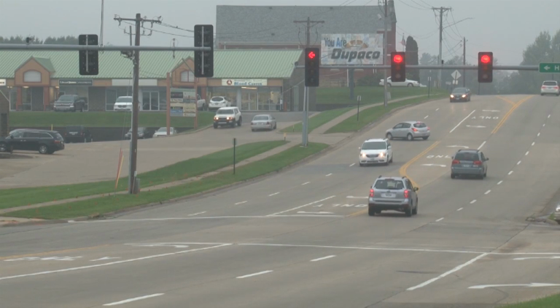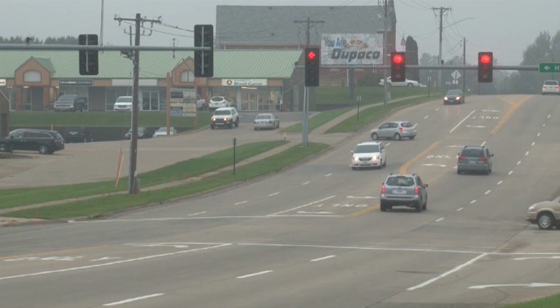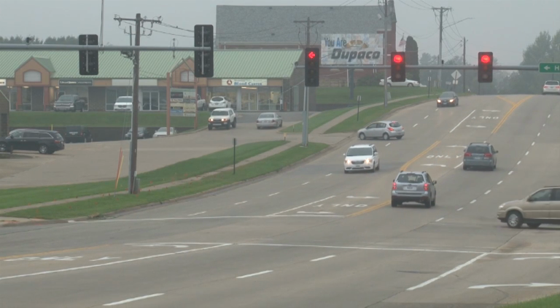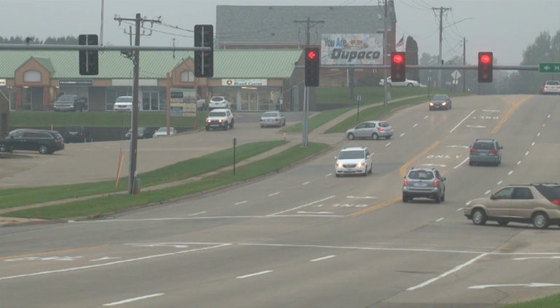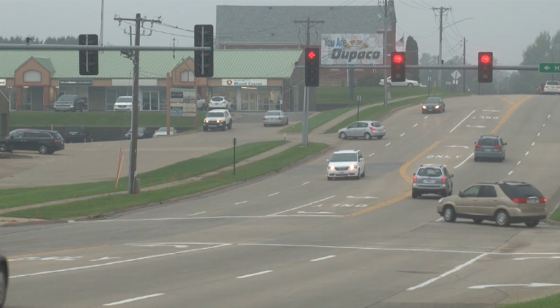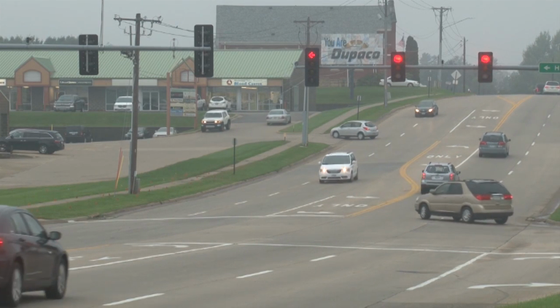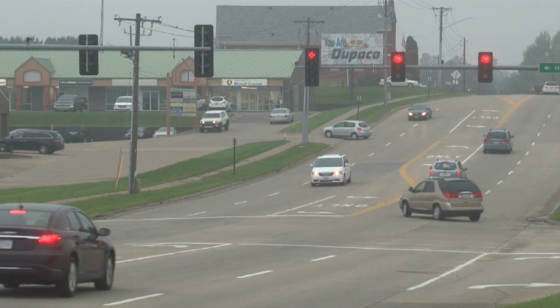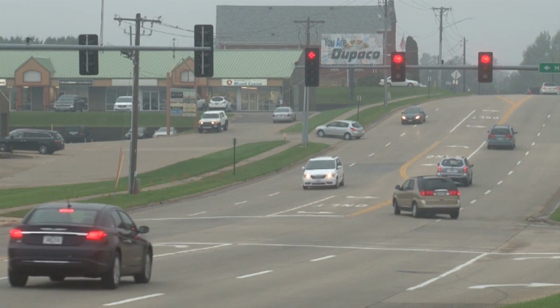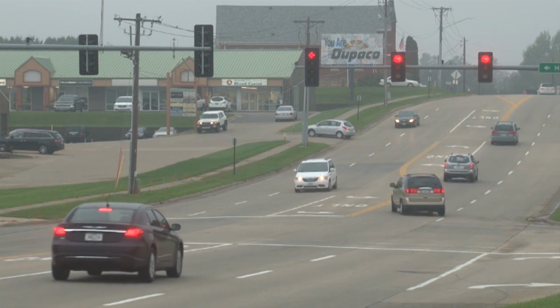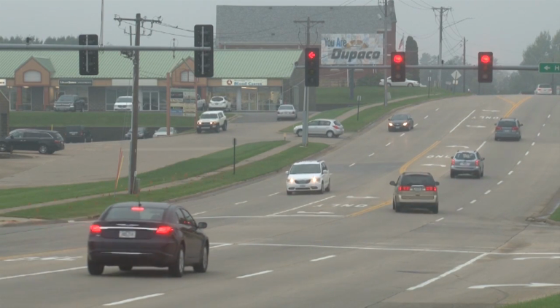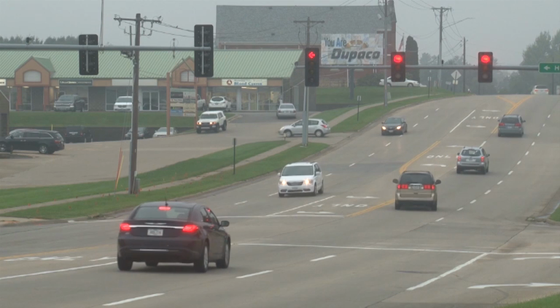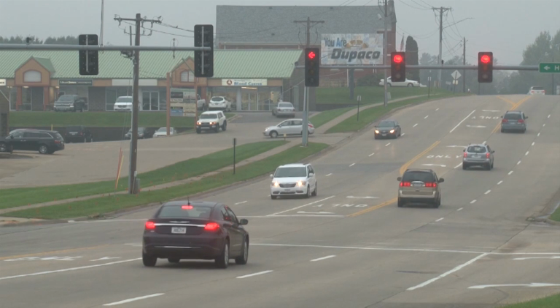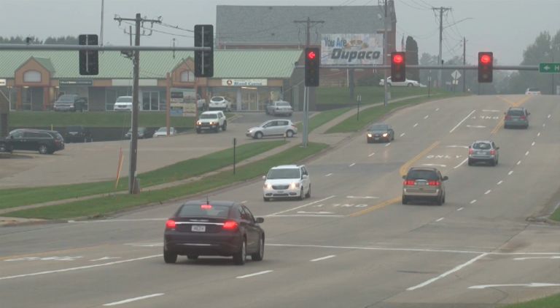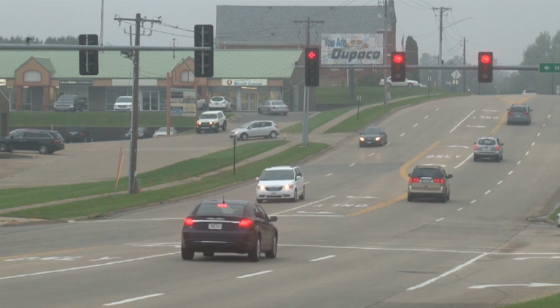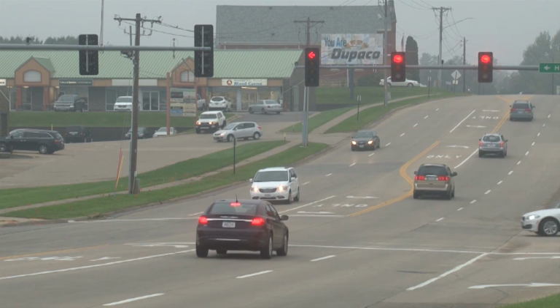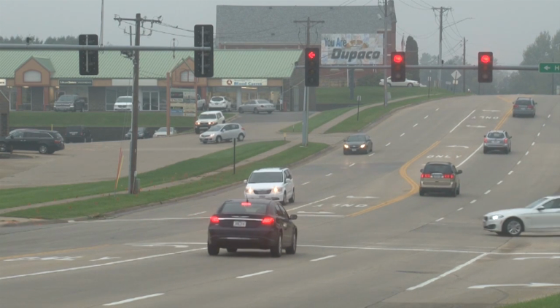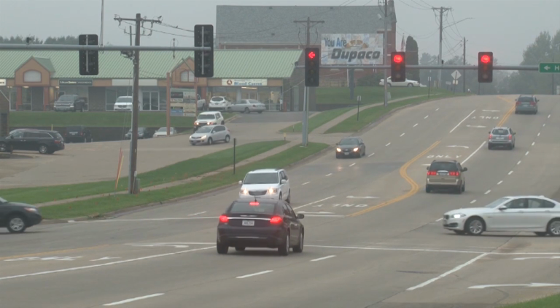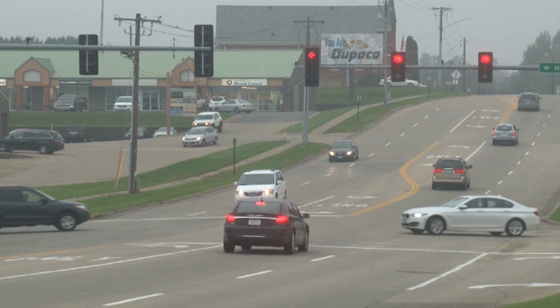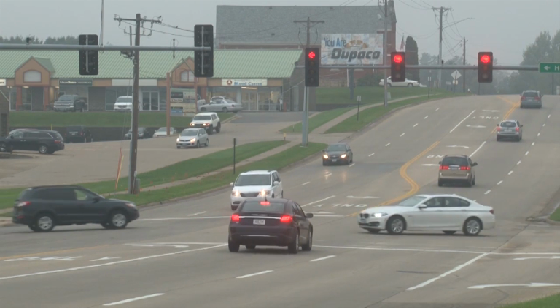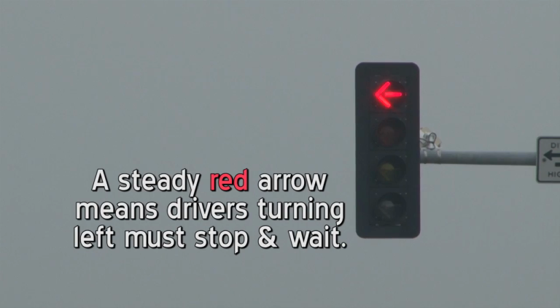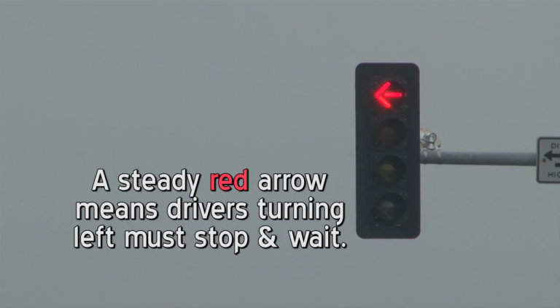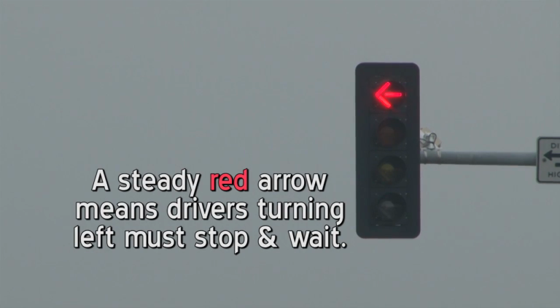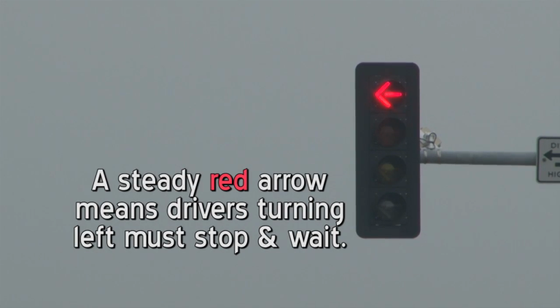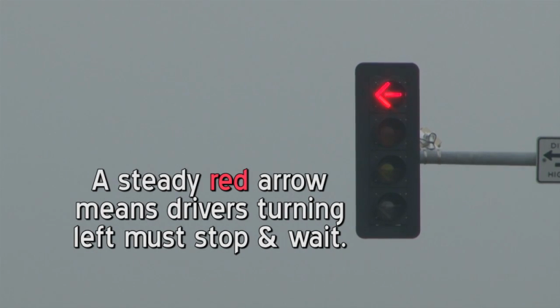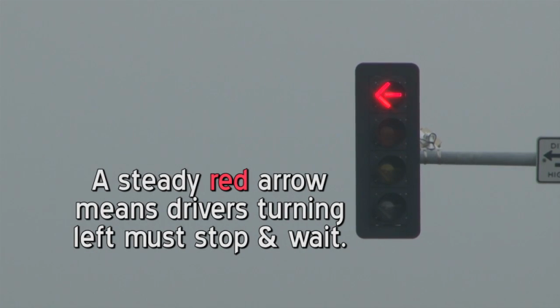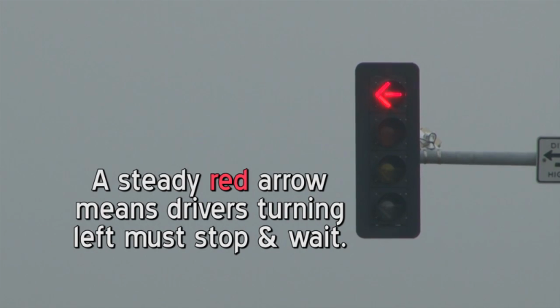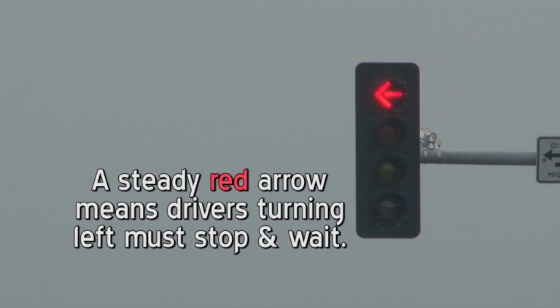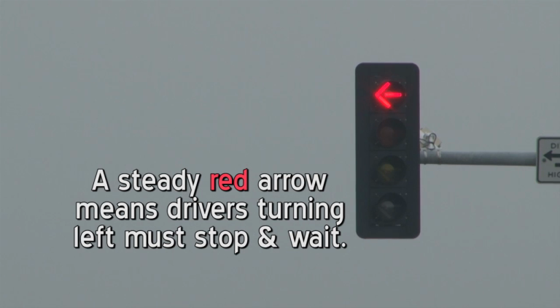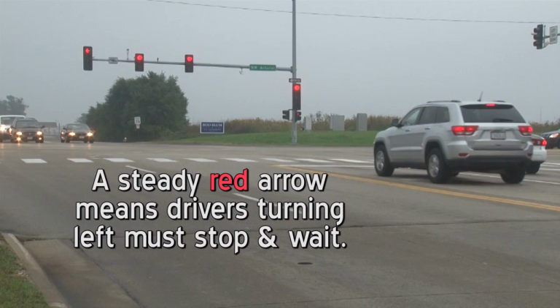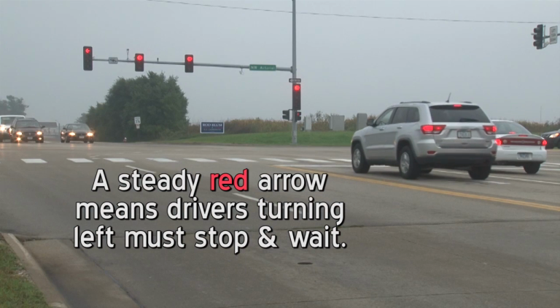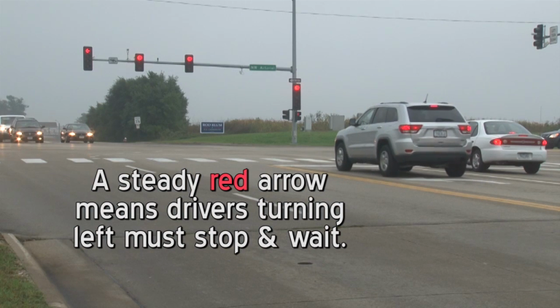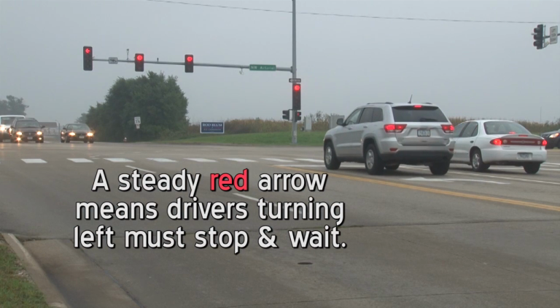Drivers, here's a reminder about various left turn arrows at certain intersections in the Dubuque area. A steady red arrow means drivers turning left must stop and wait.